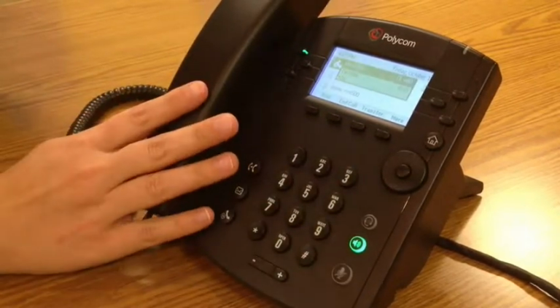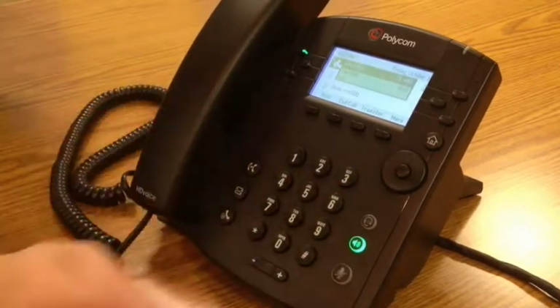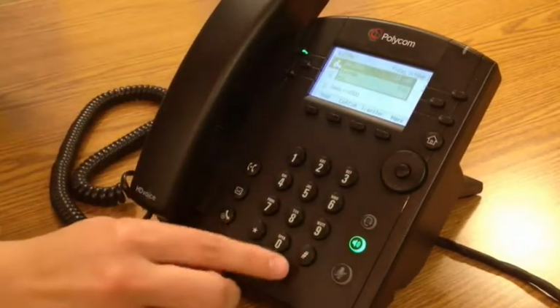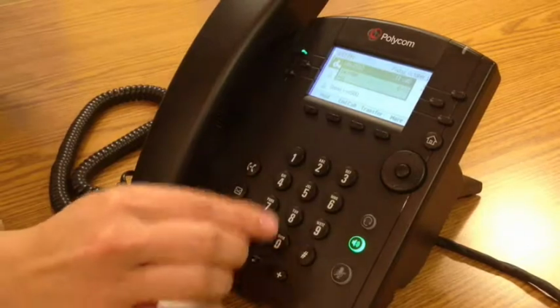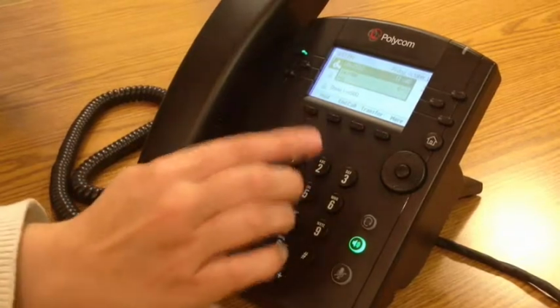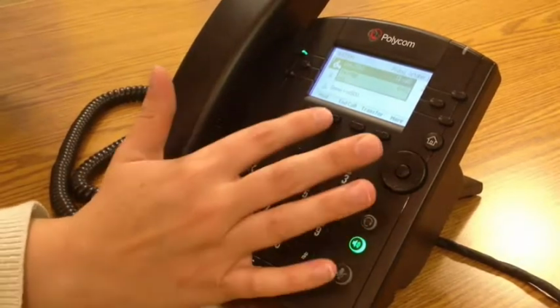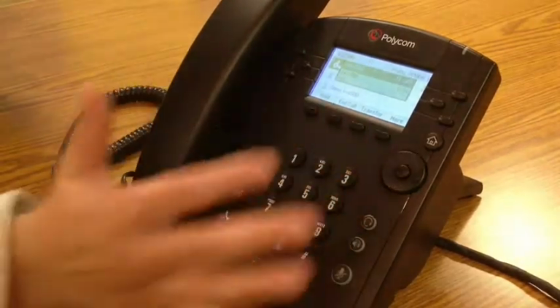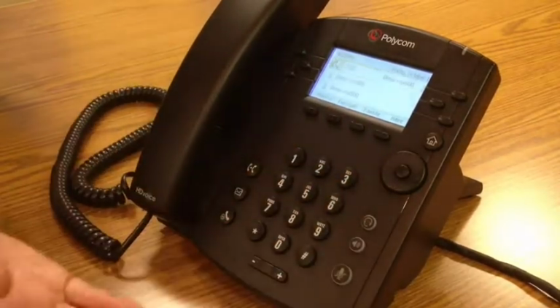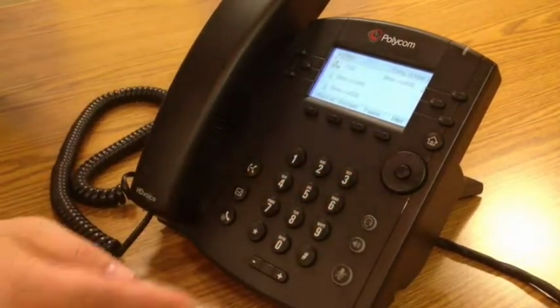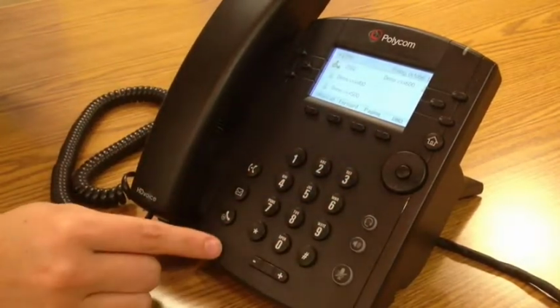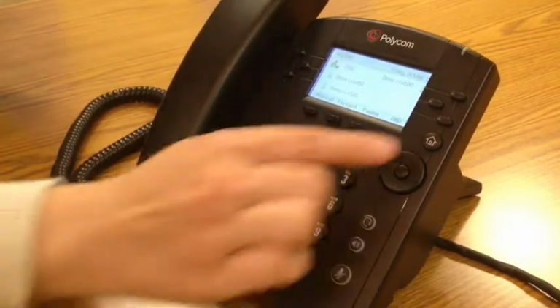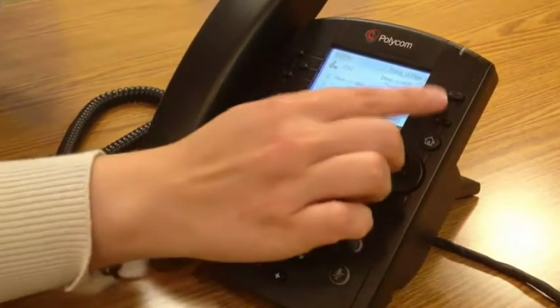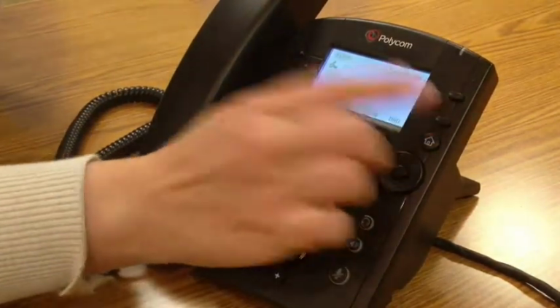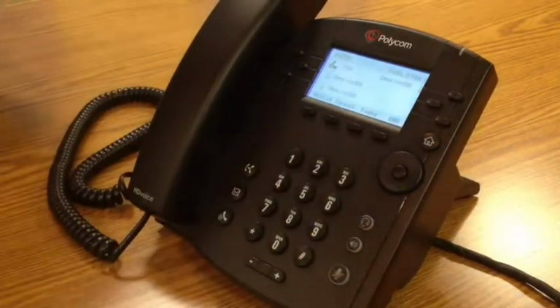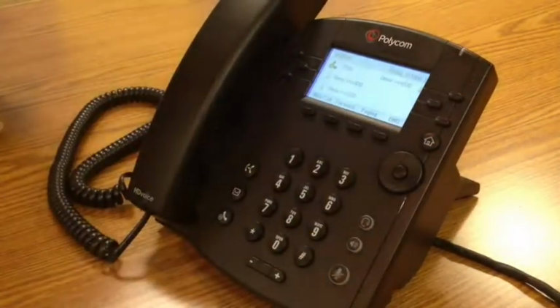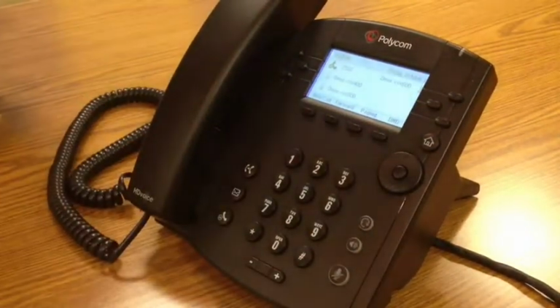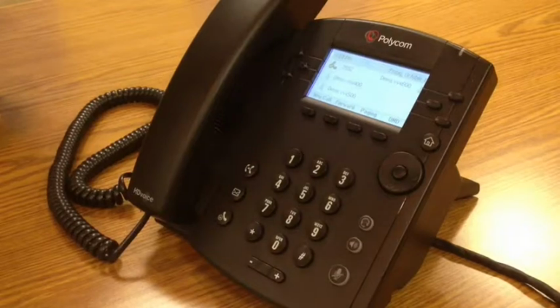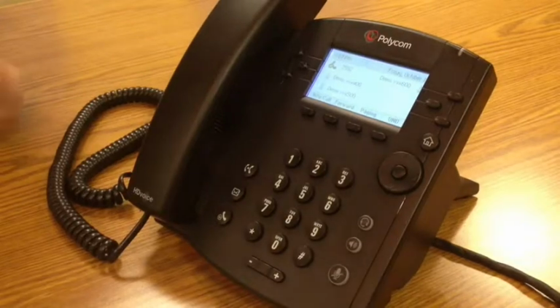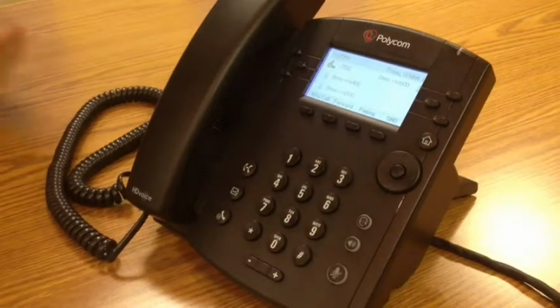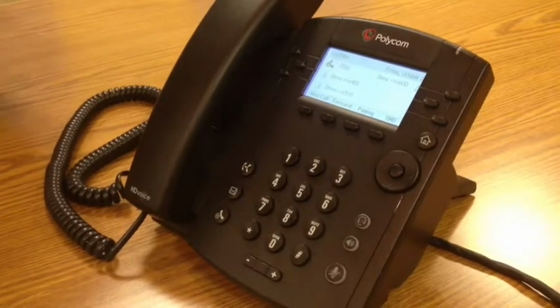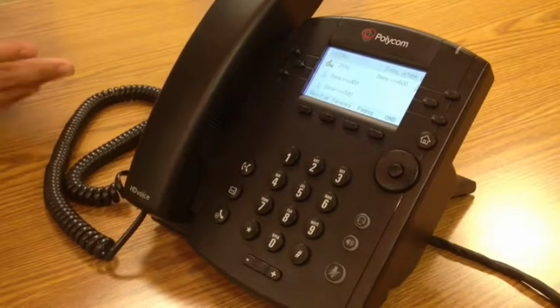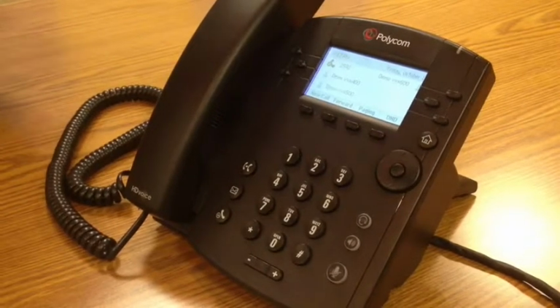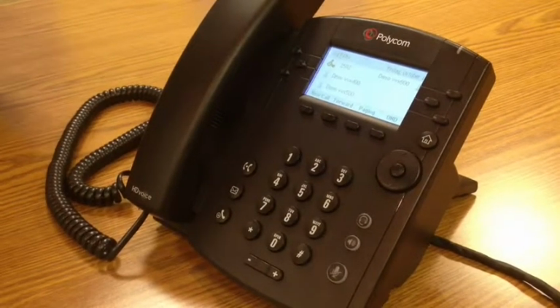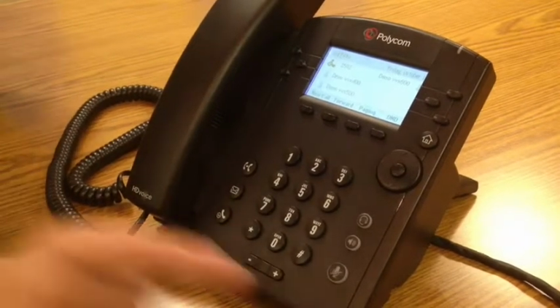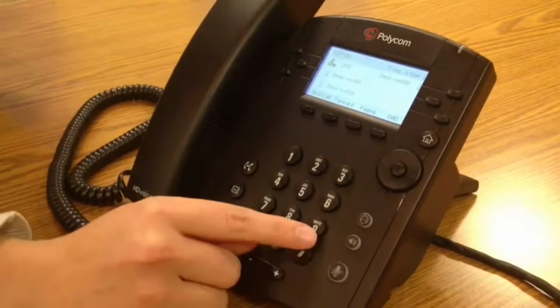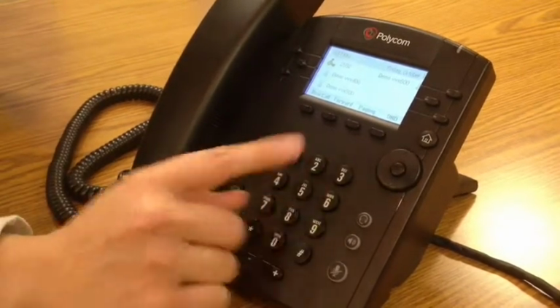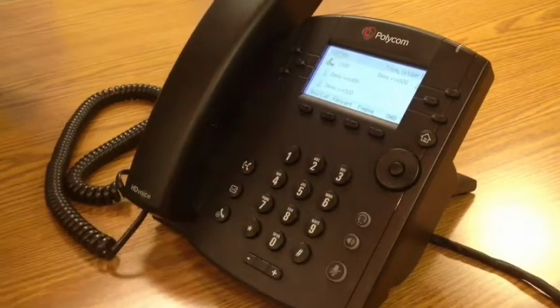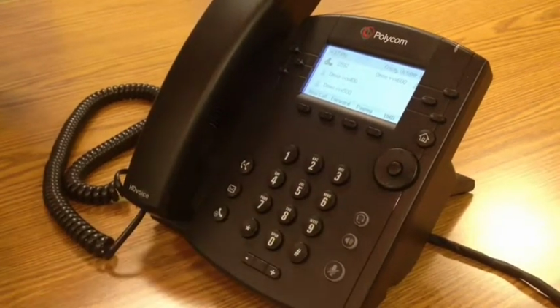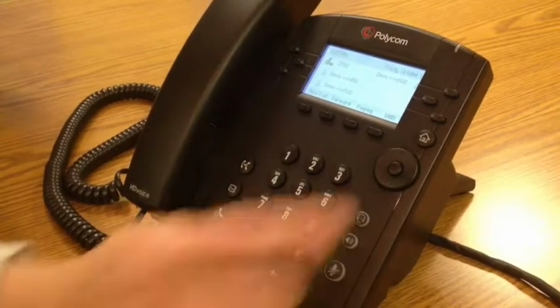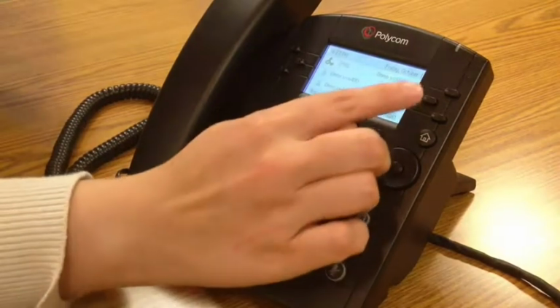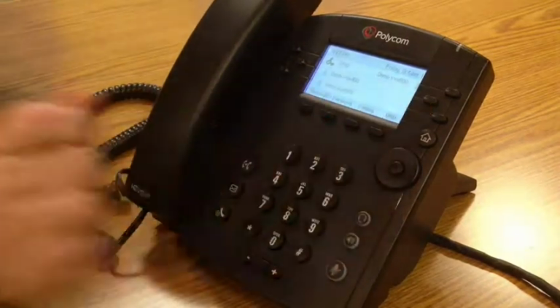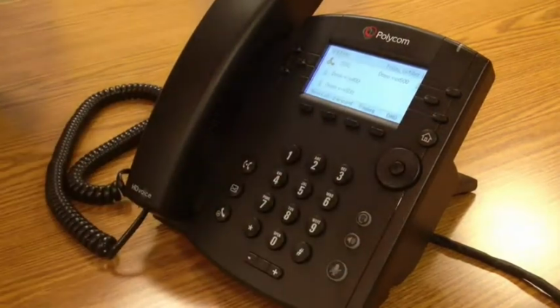So it's simply dialing star, nine, eight. I could also program star, nine, eight as one of my speed dial buttons if I wanted to. And I could name it something like Call Pickup. And then anytime a call was ringing that I heard, I could press the pickup button.